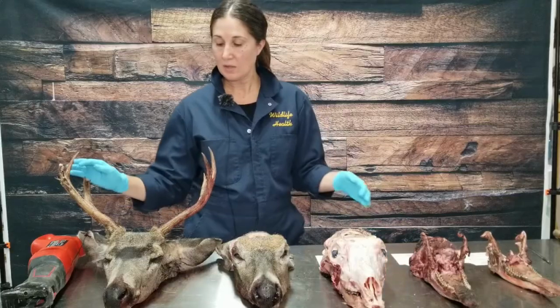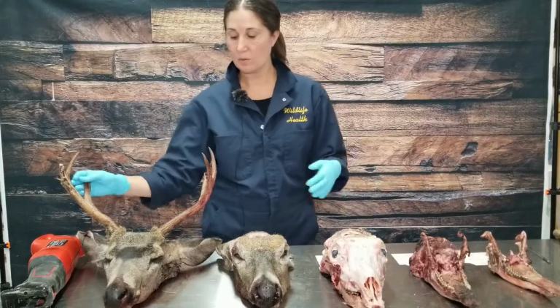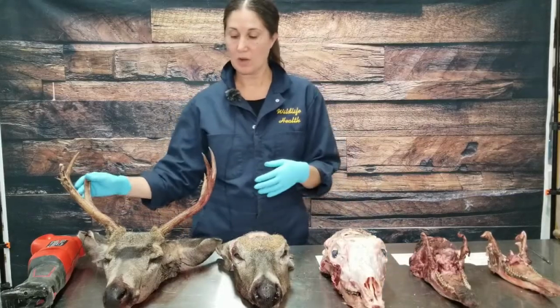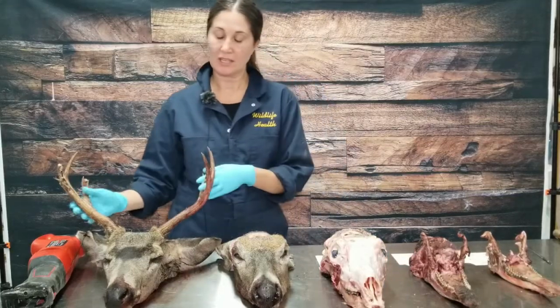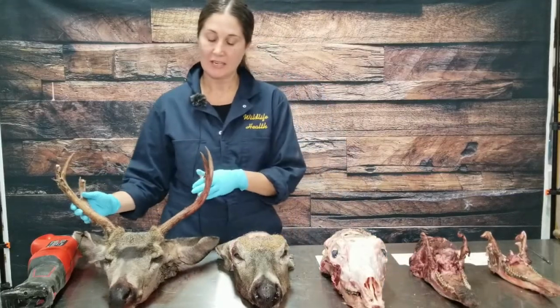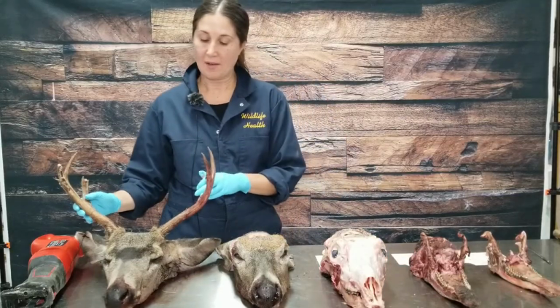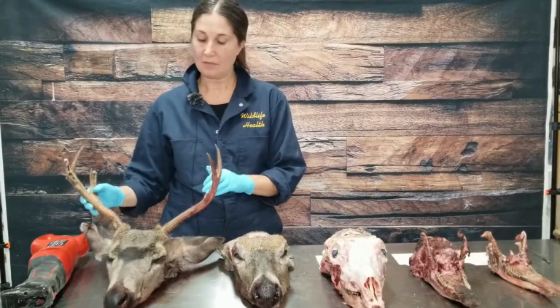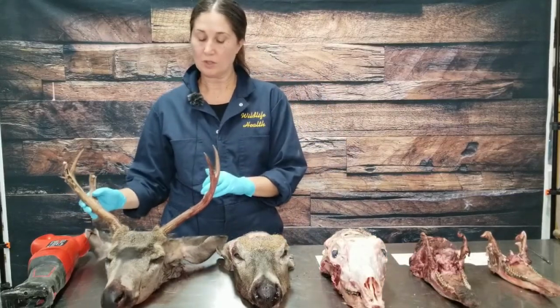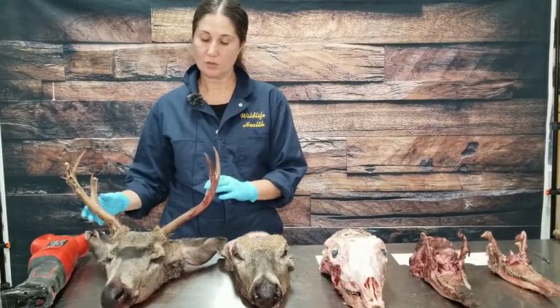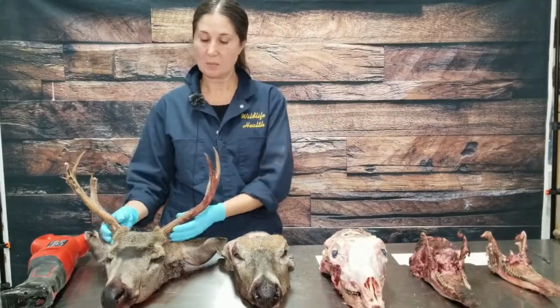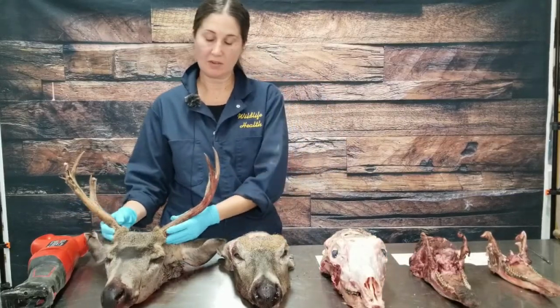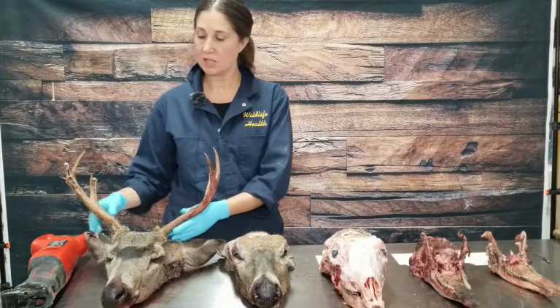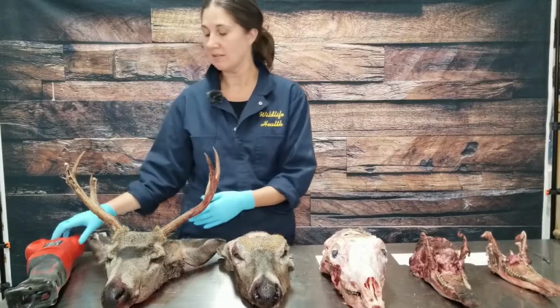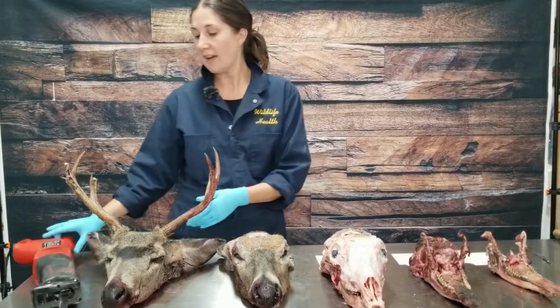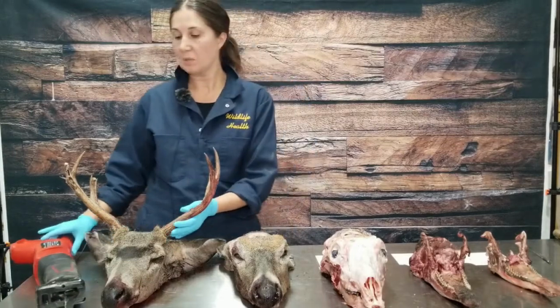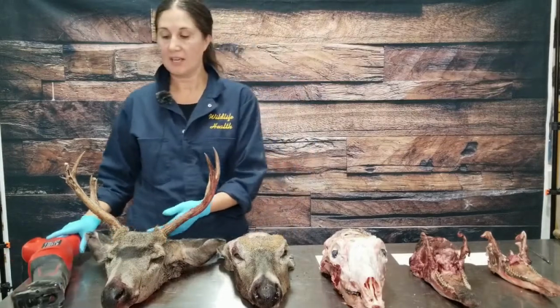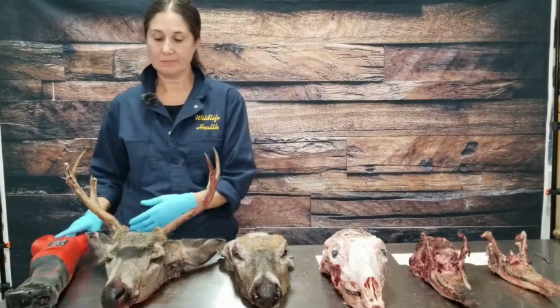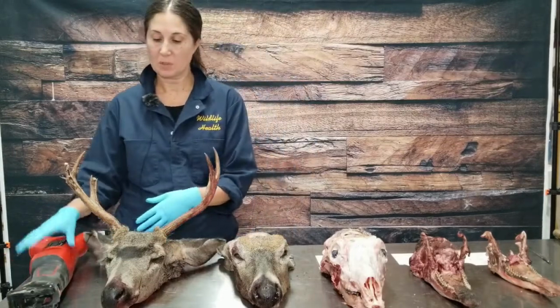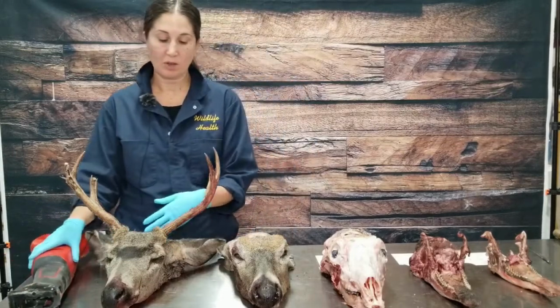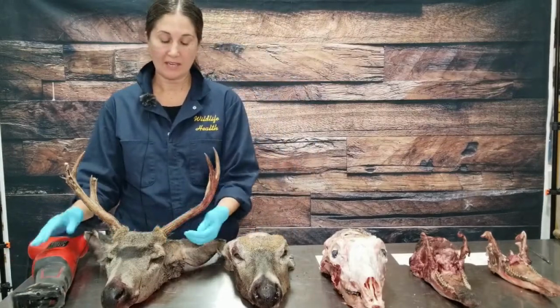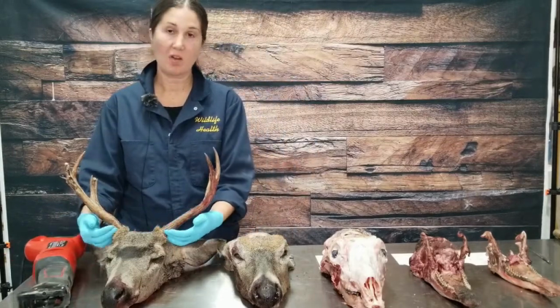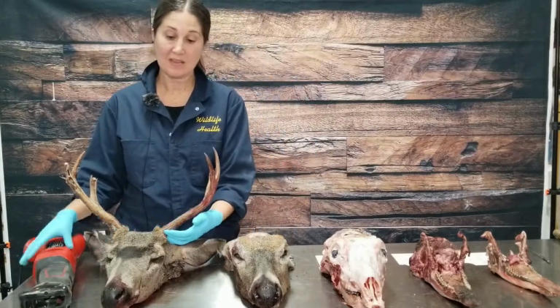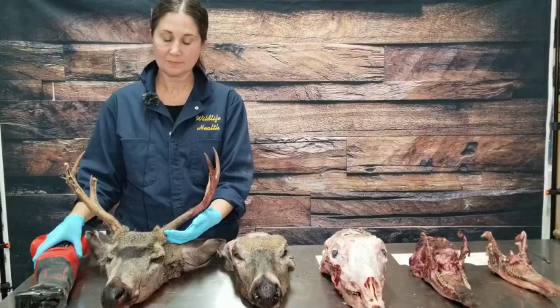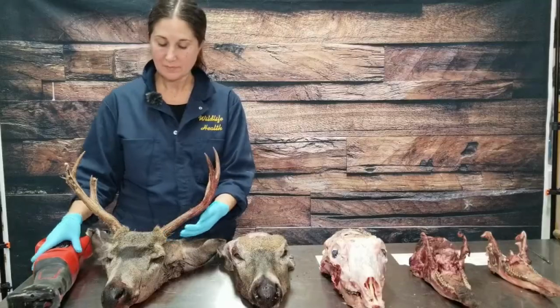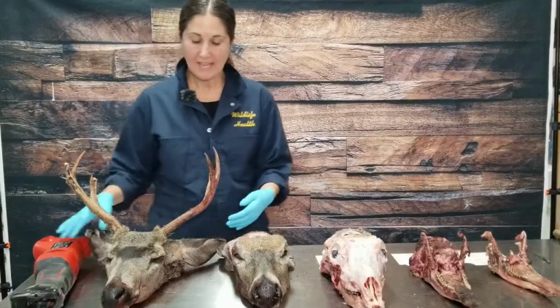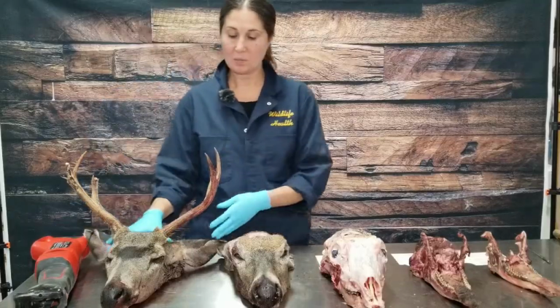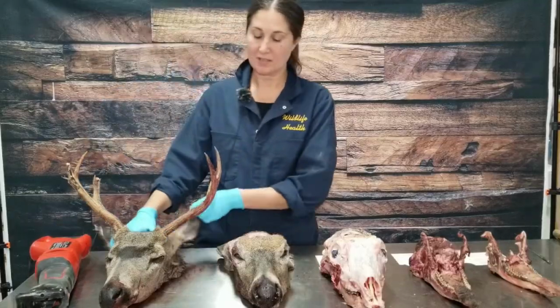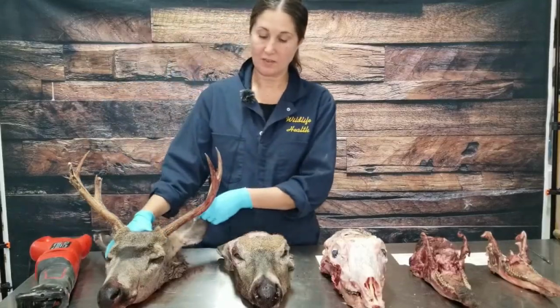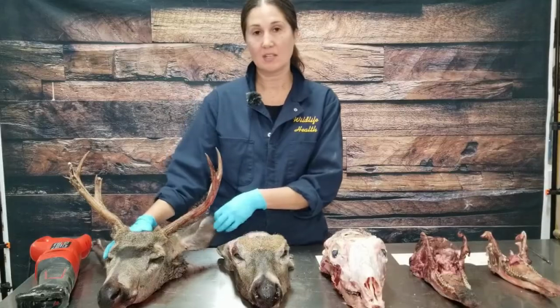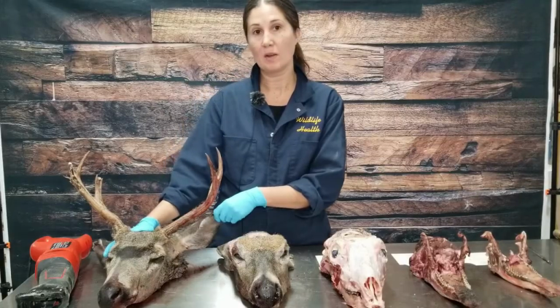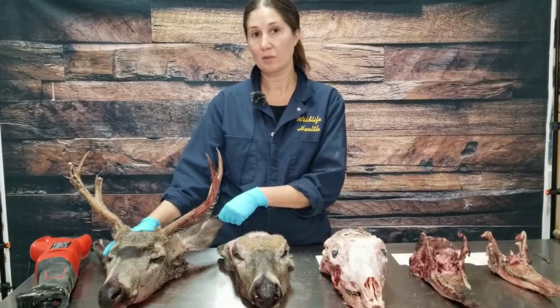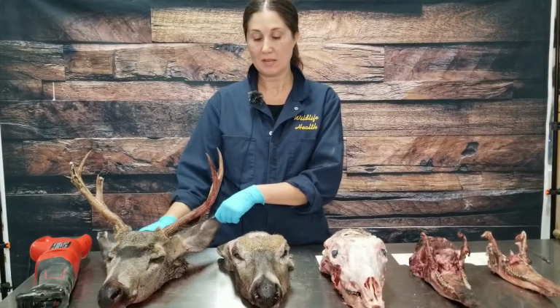The first option, if you want to just keep the antlers, you can simply take a reciprocal saw and cut them off at the base and submit the rest of the head to one of our freezer locations.